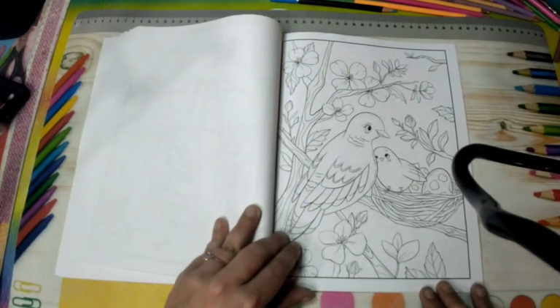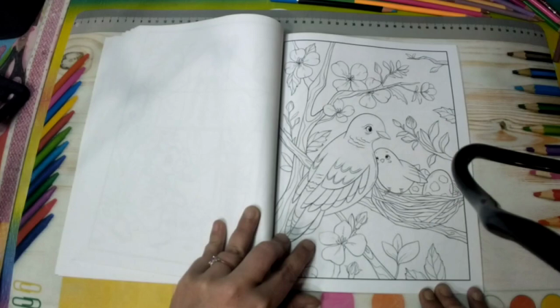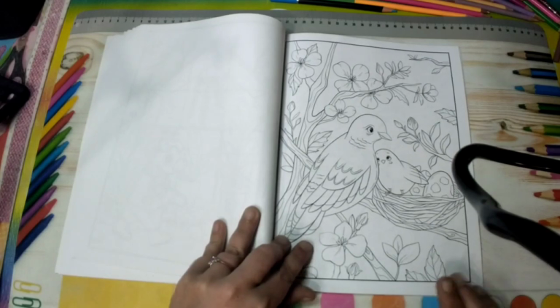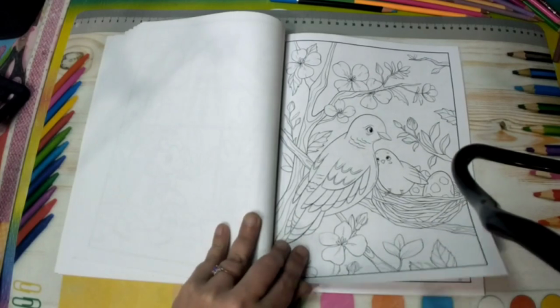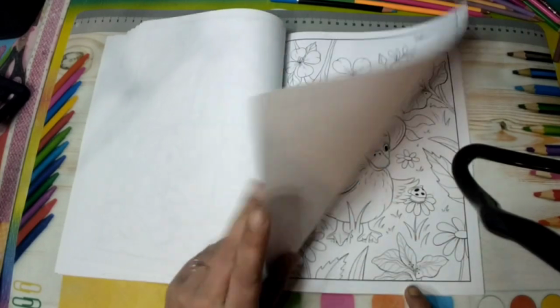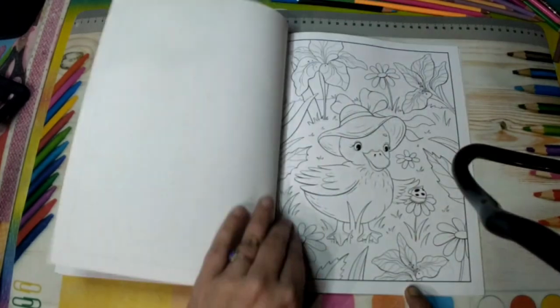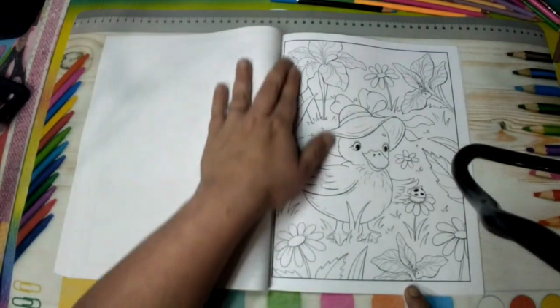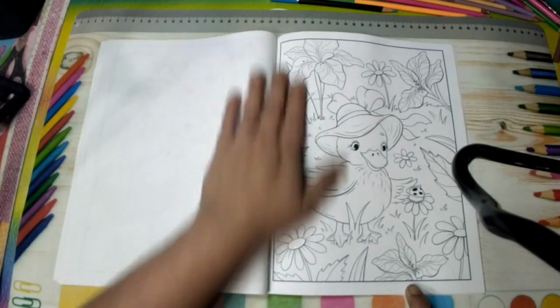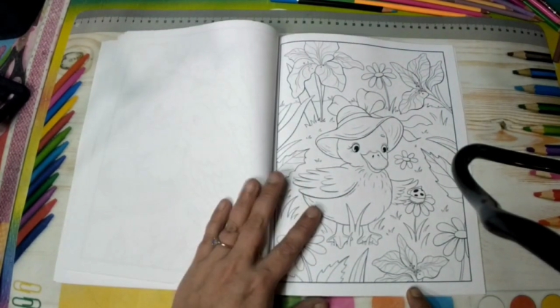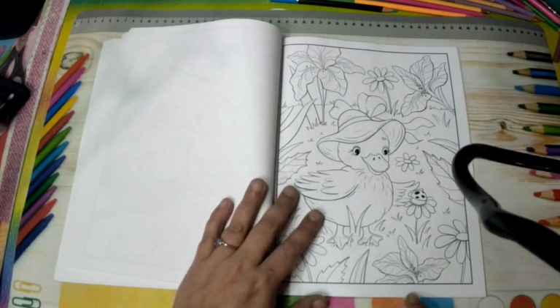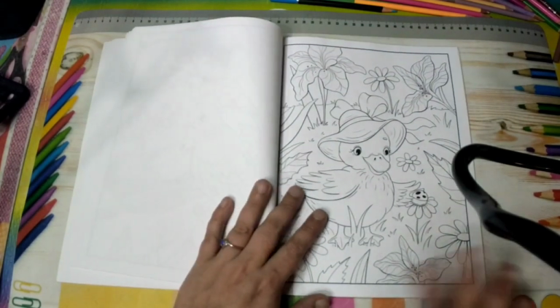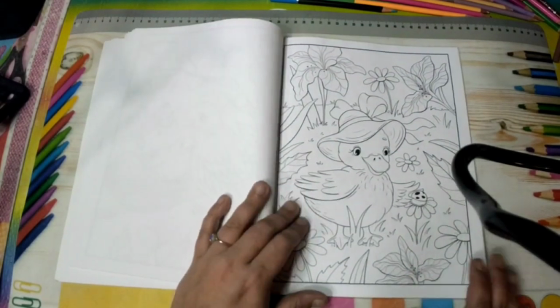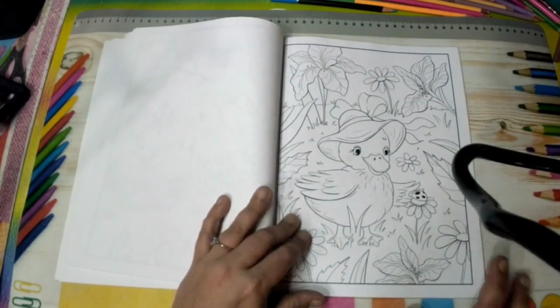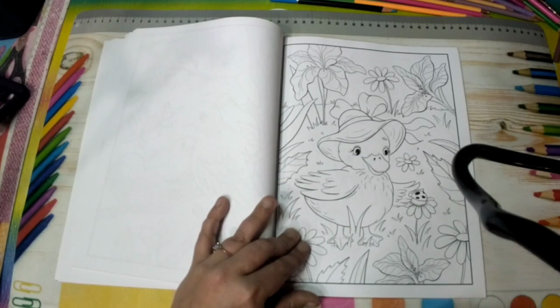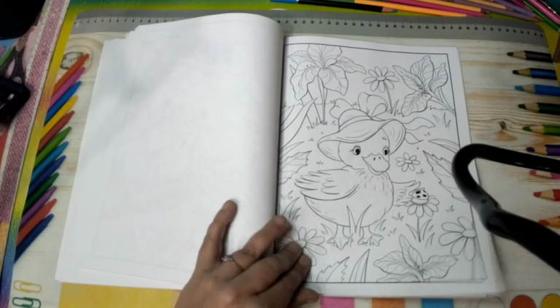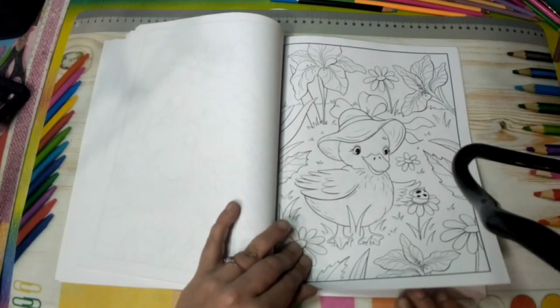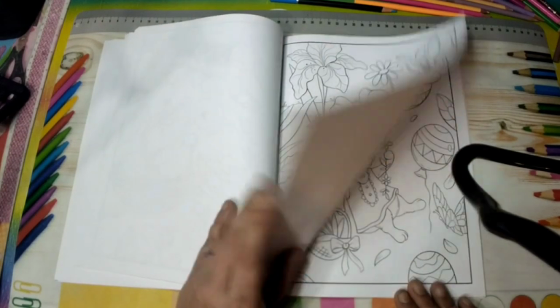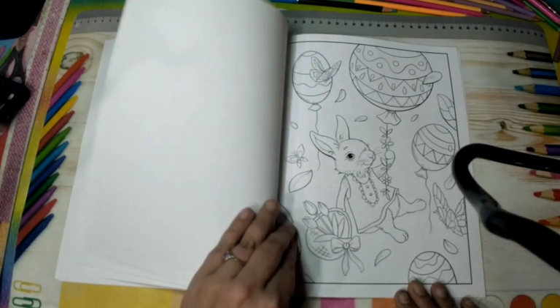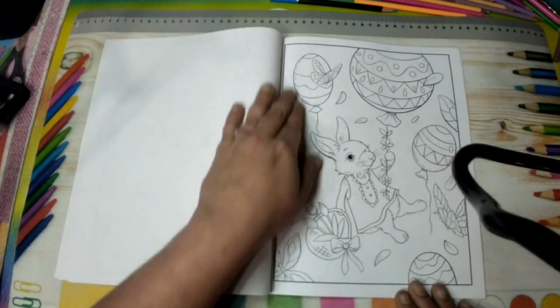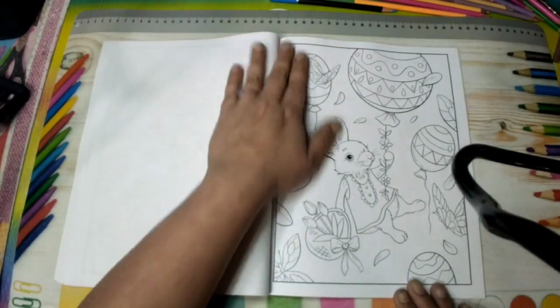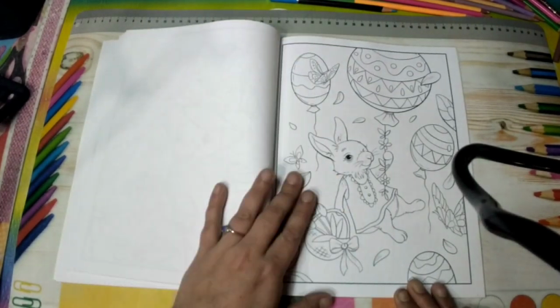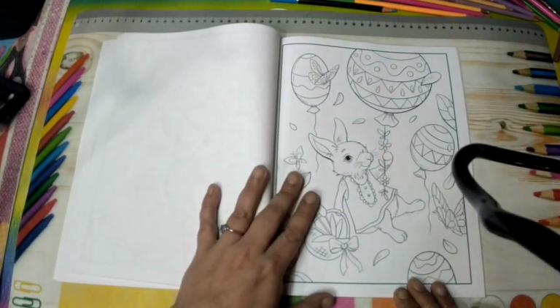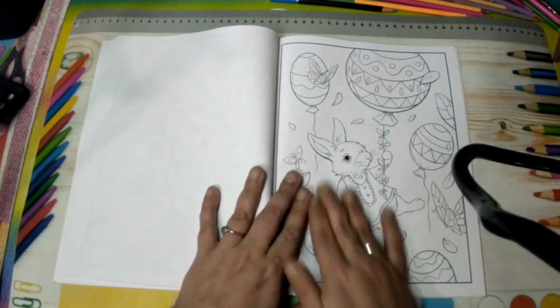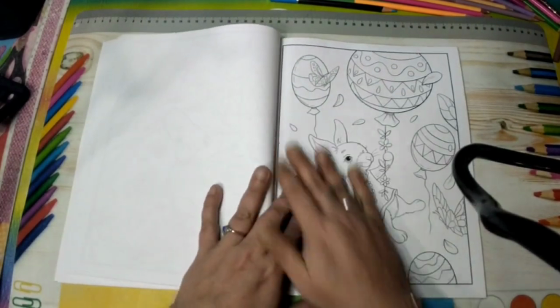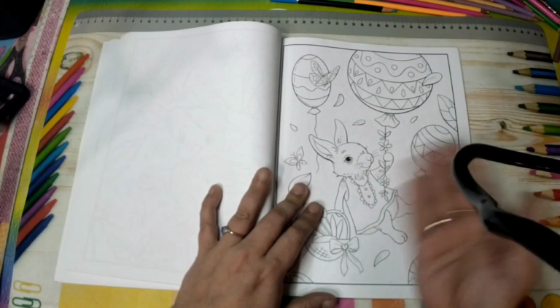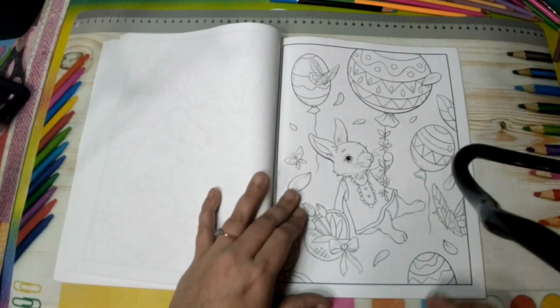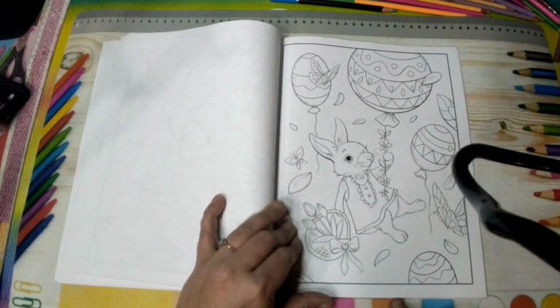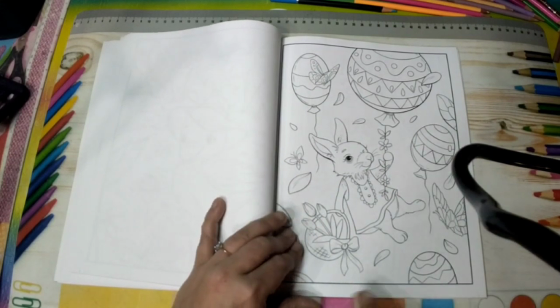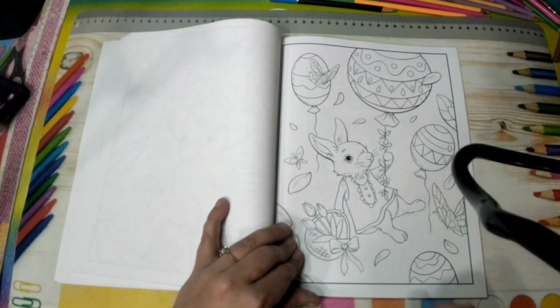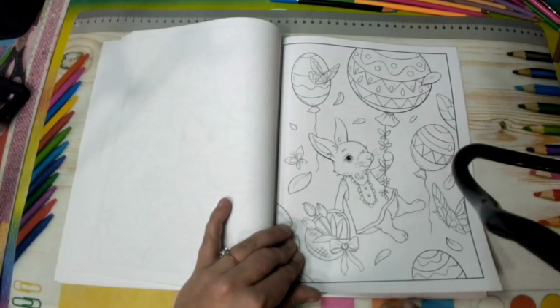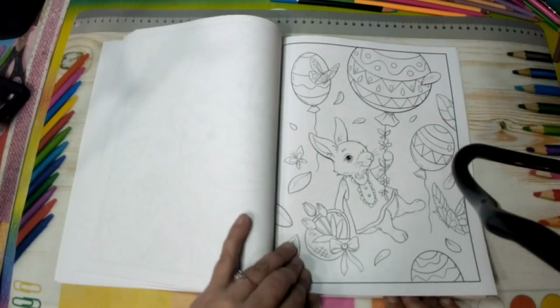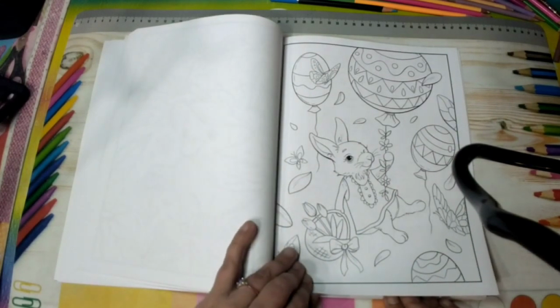It isn't a light grayscale — it's thinner line work. So if you want to use alcohol markers you can; you just have to remember to put your blotter page in.